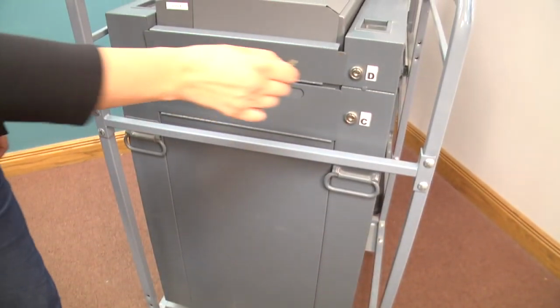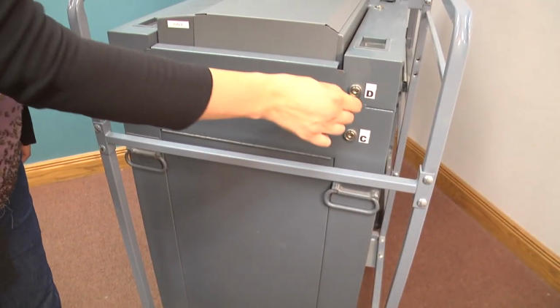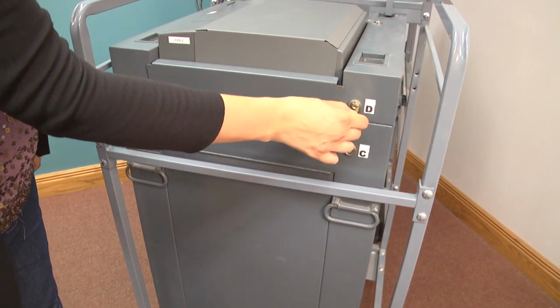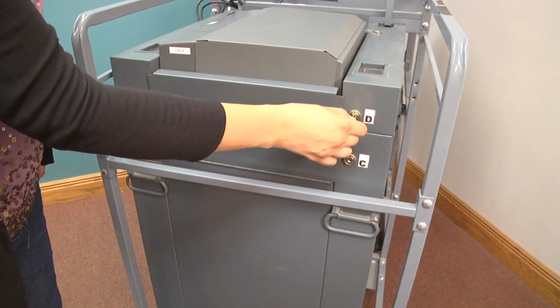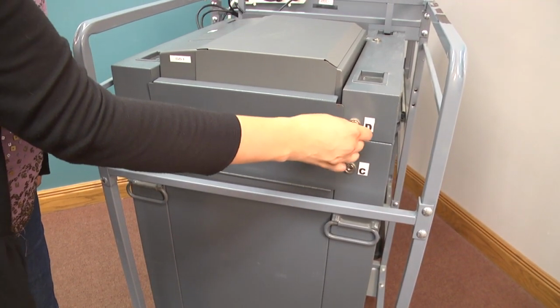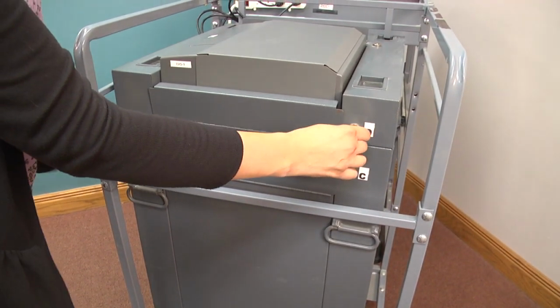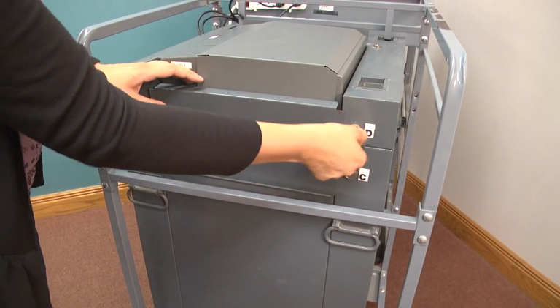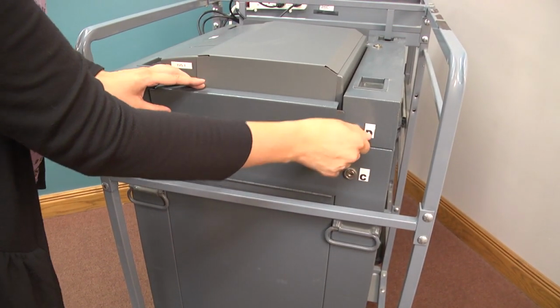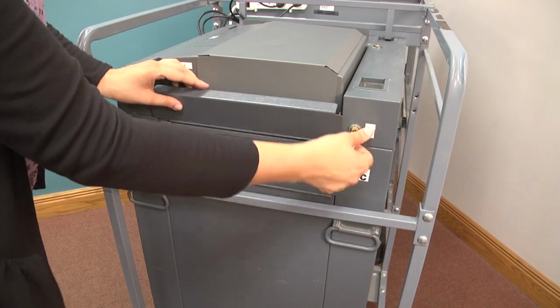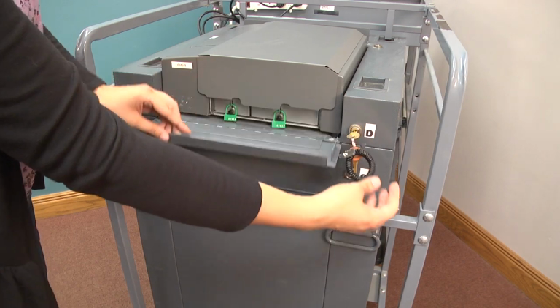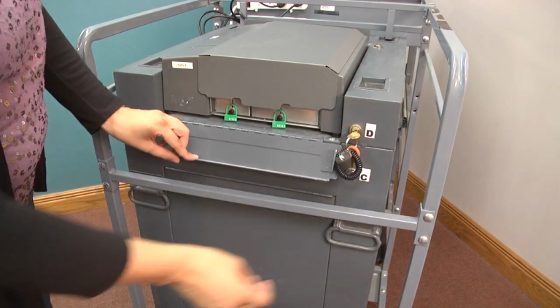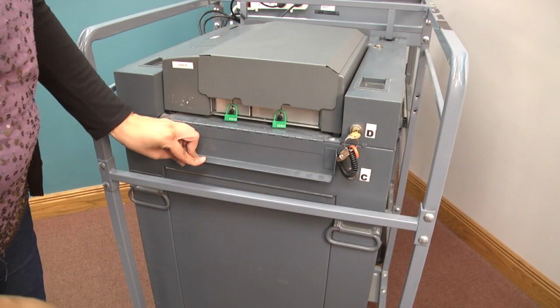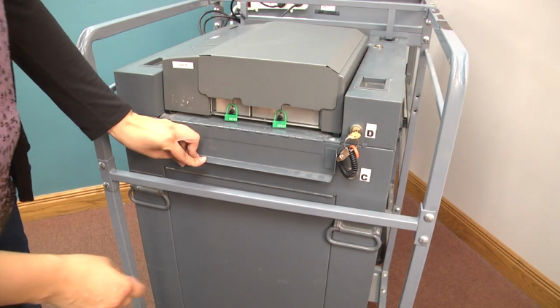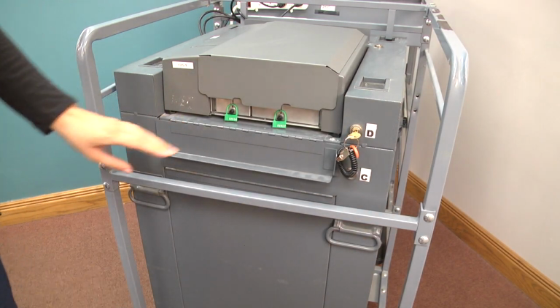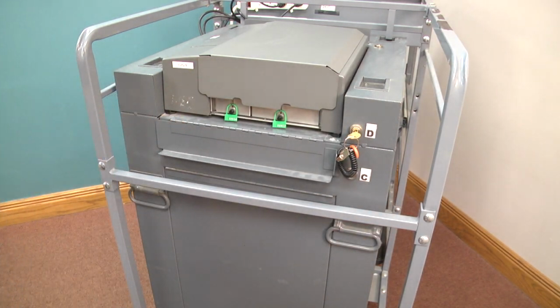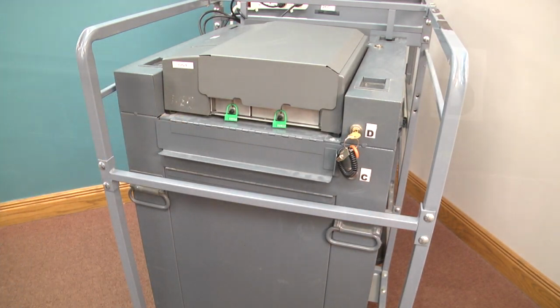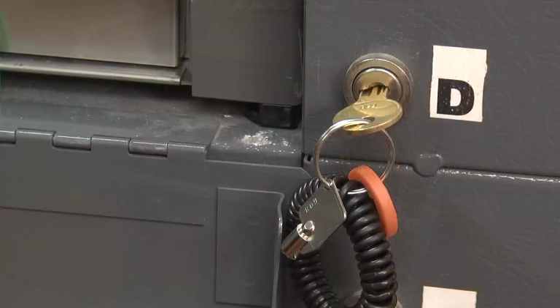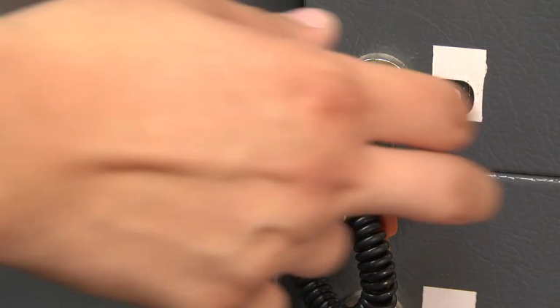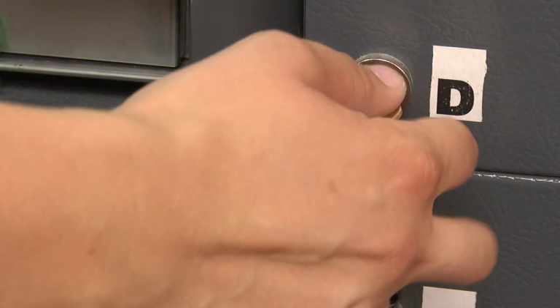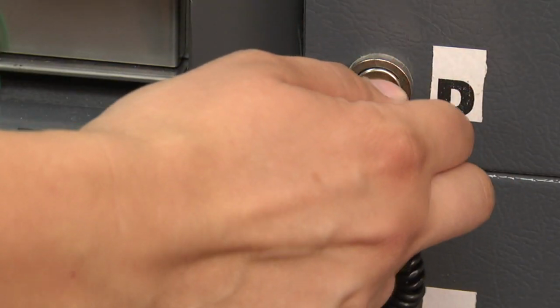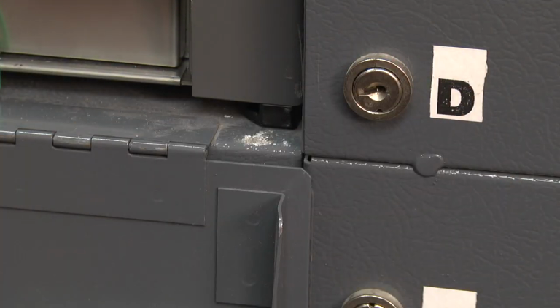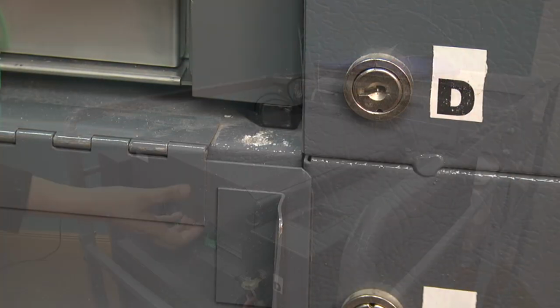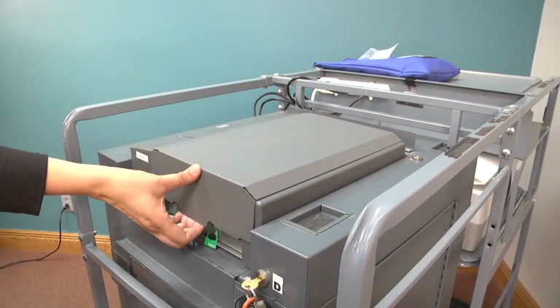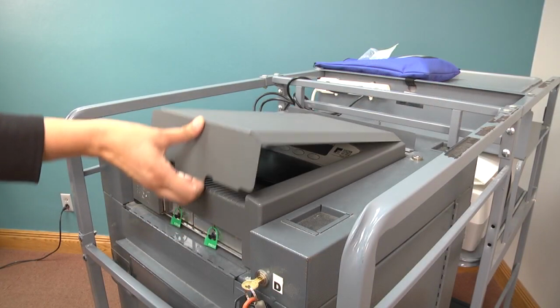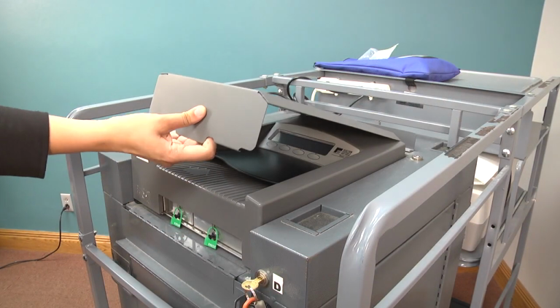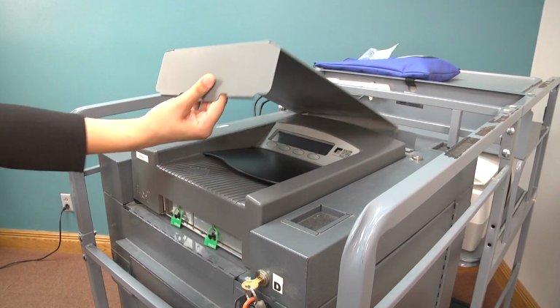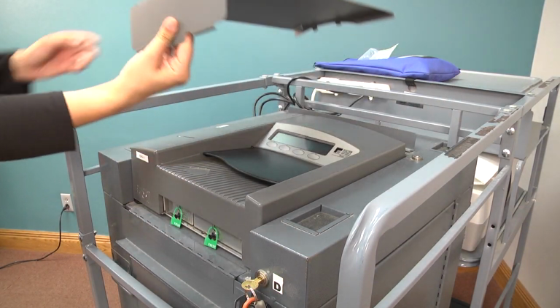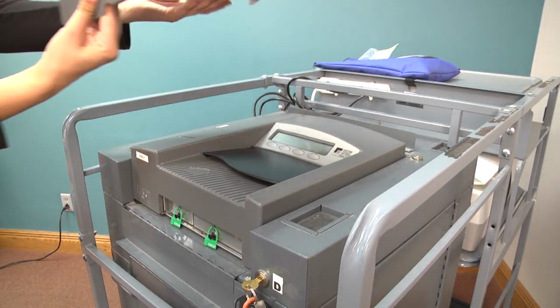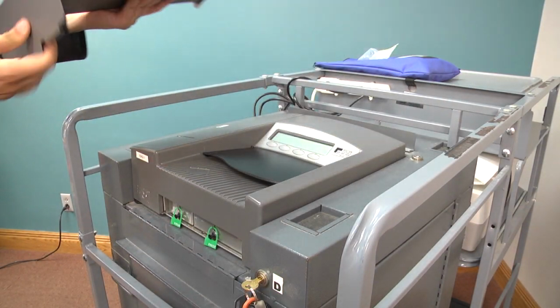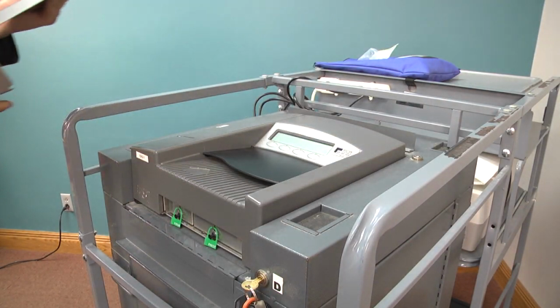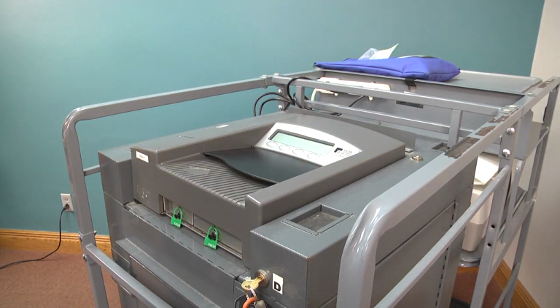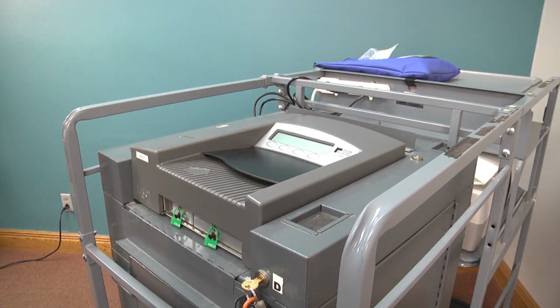Unlock flap D using the key without the colored ring and drop it down. Remove the large metal cover on top of the scanner by pulling and lifting it from the front.